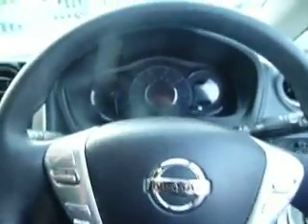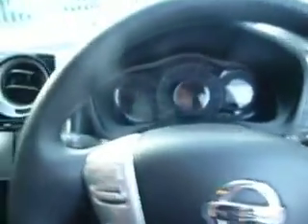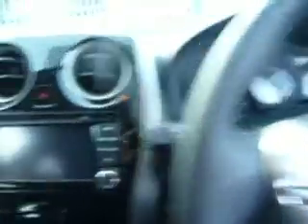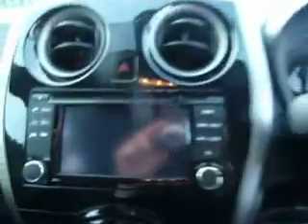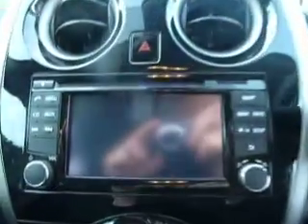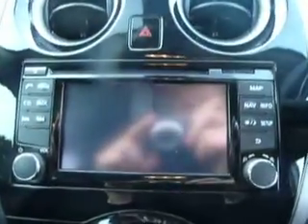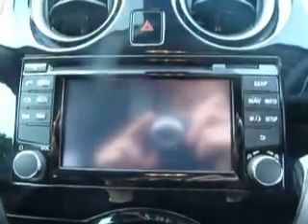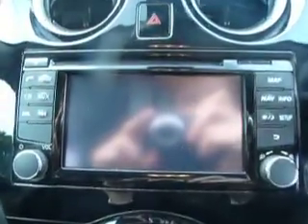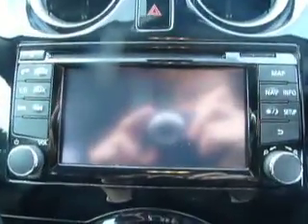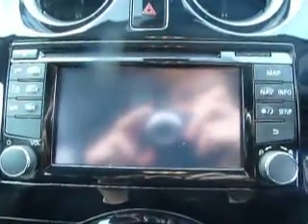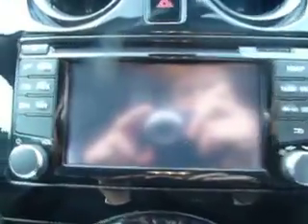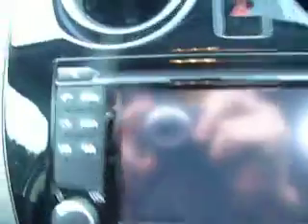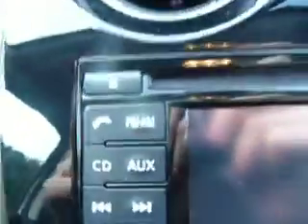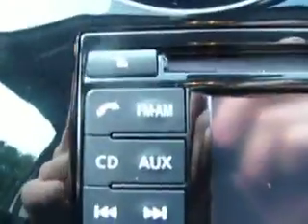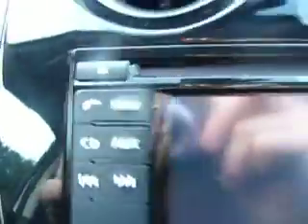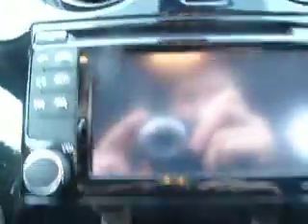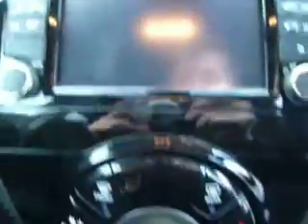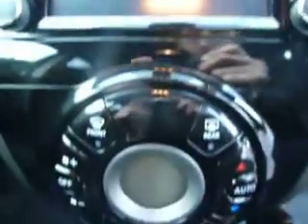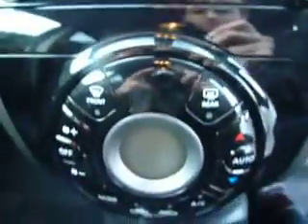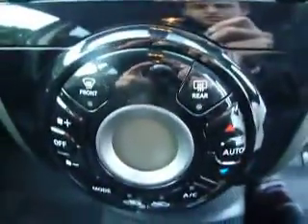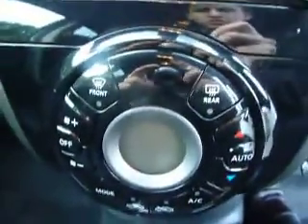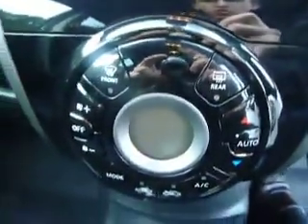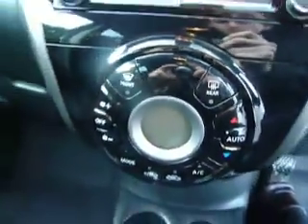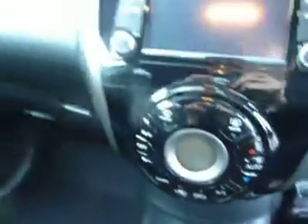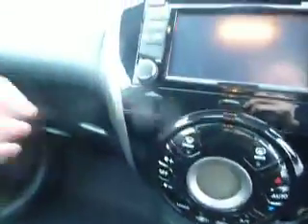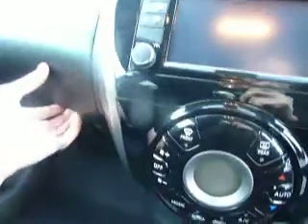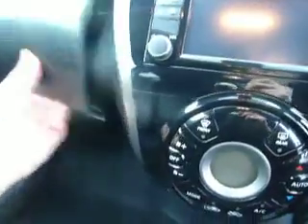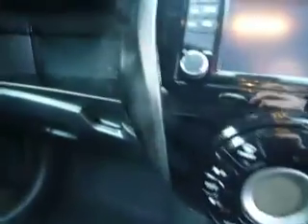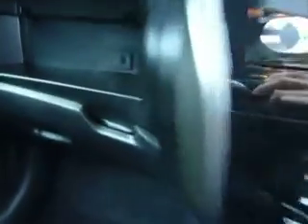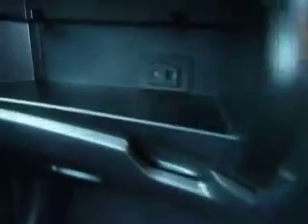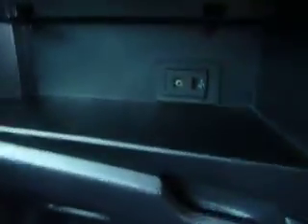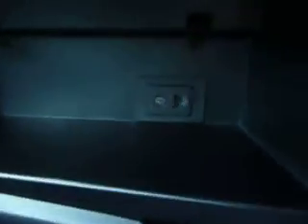On top of this we've got a sat nav, radio, Bluetooth, climate control, and also iPod connectivity.